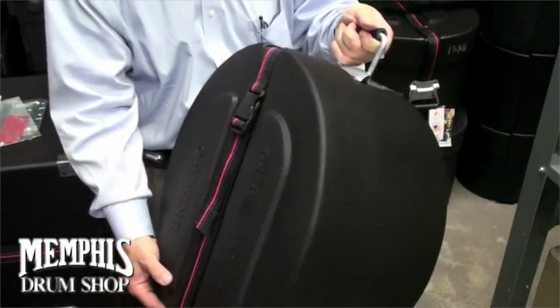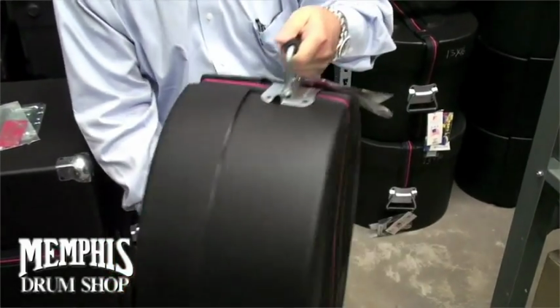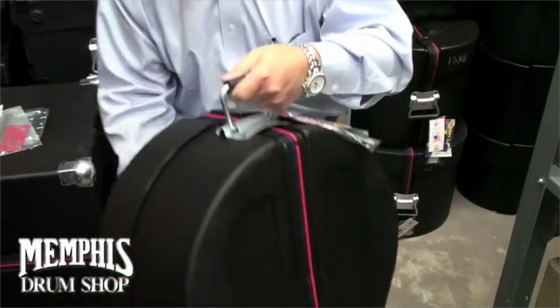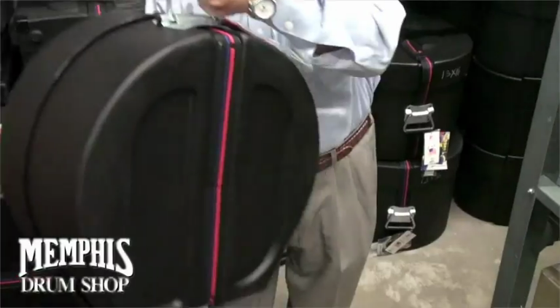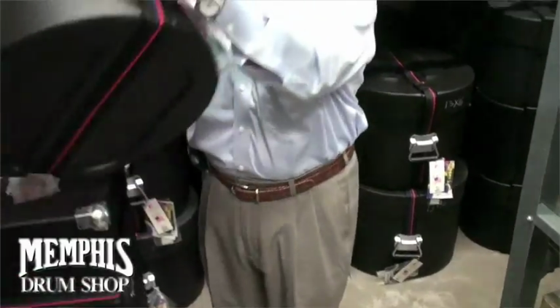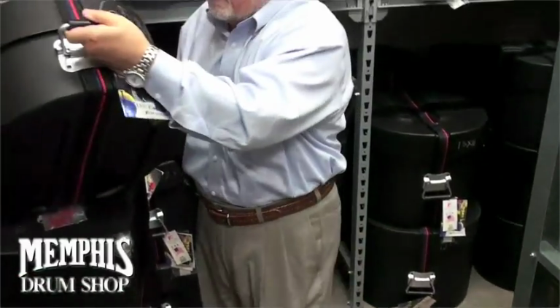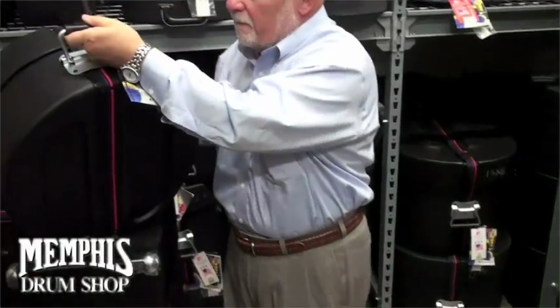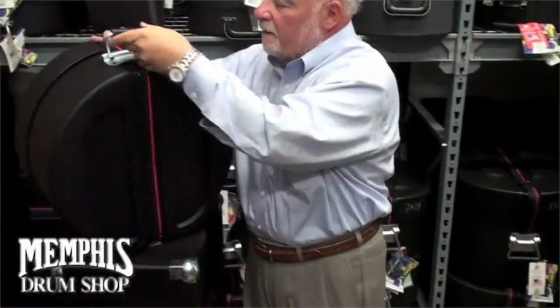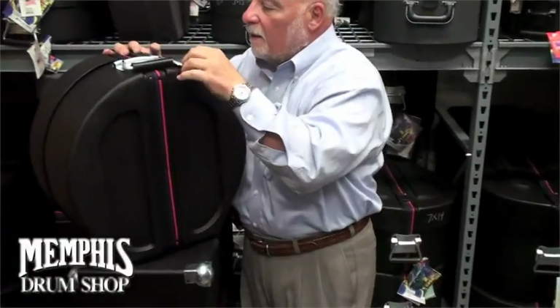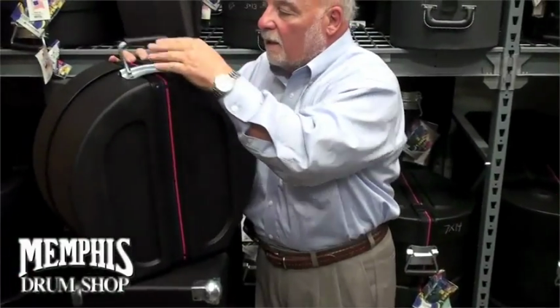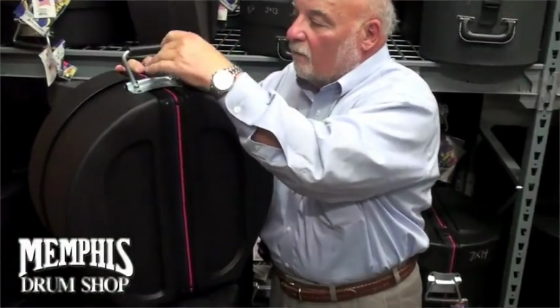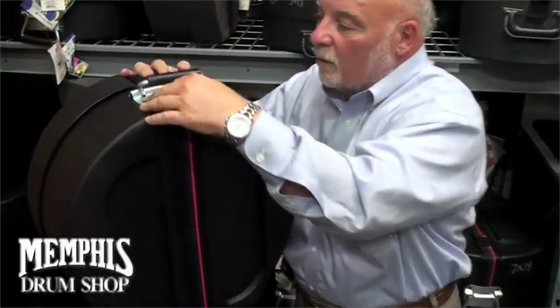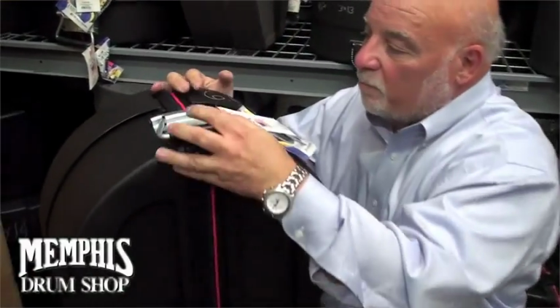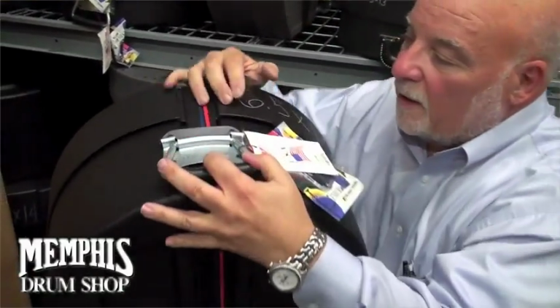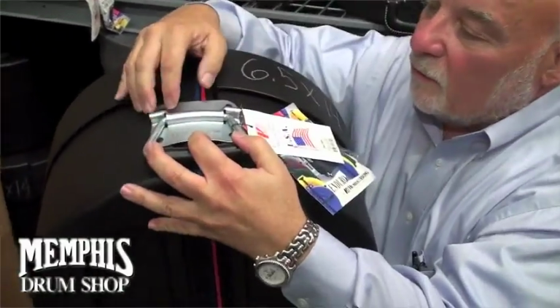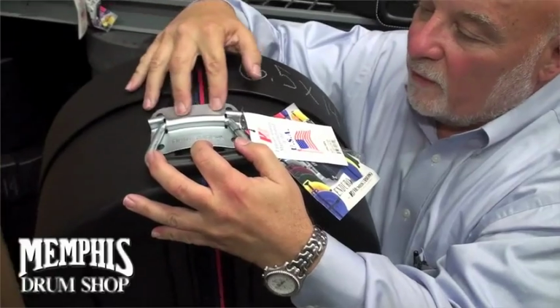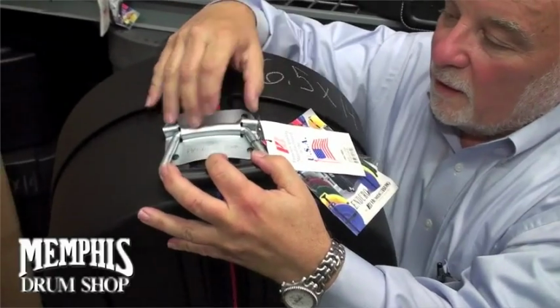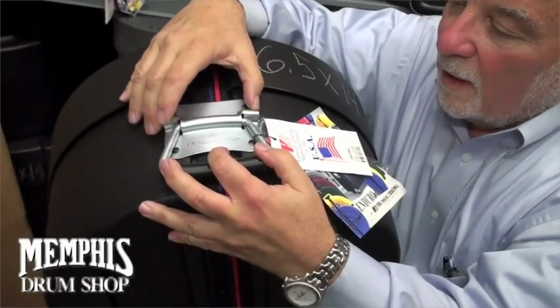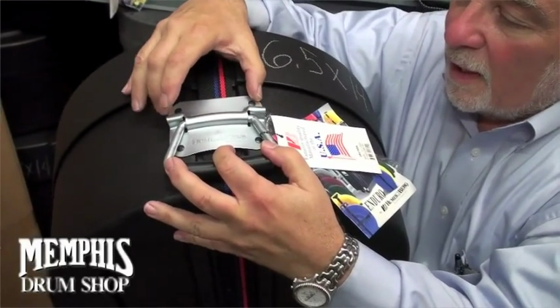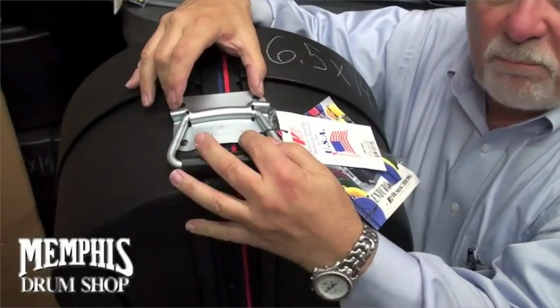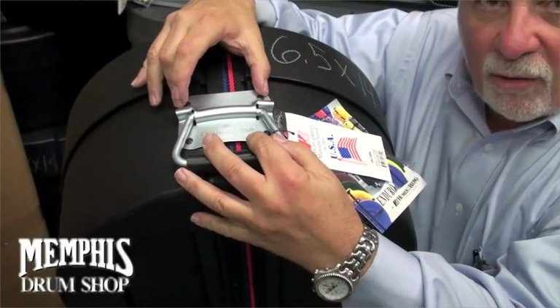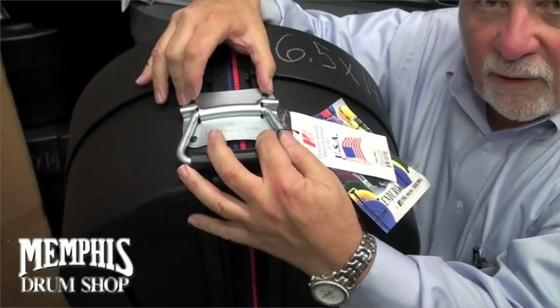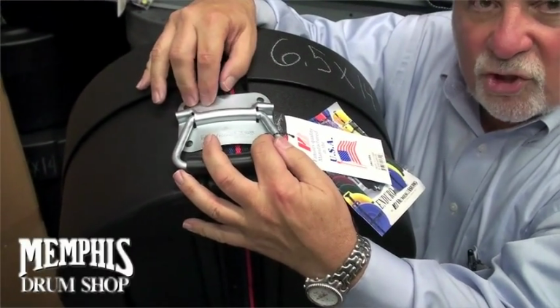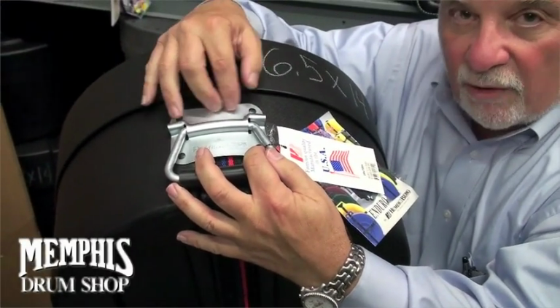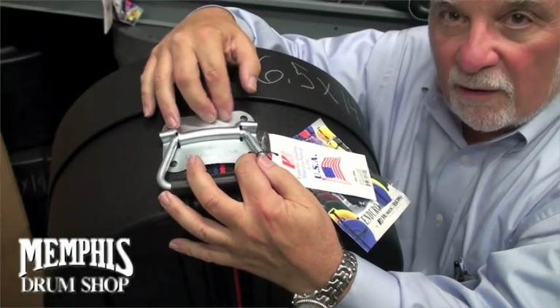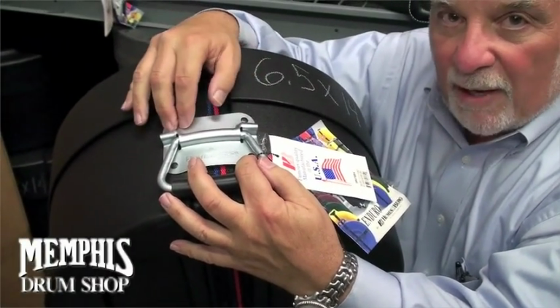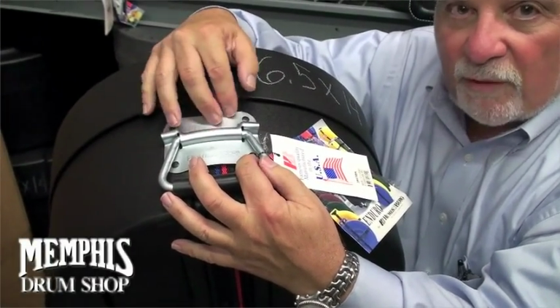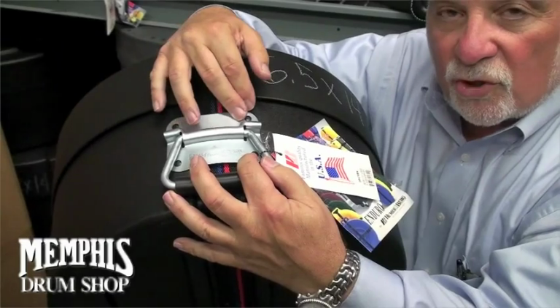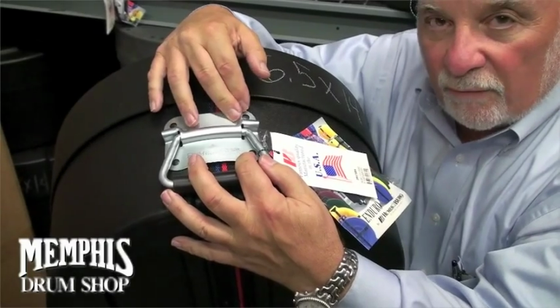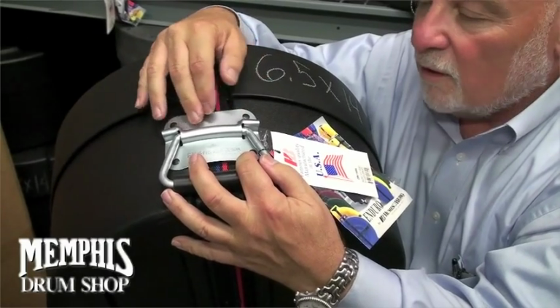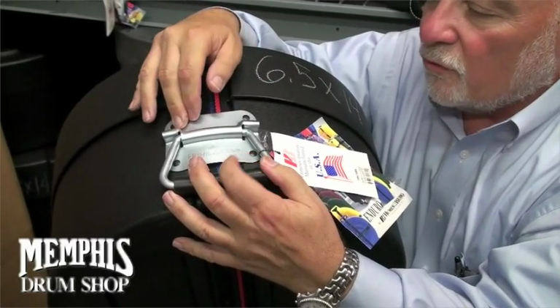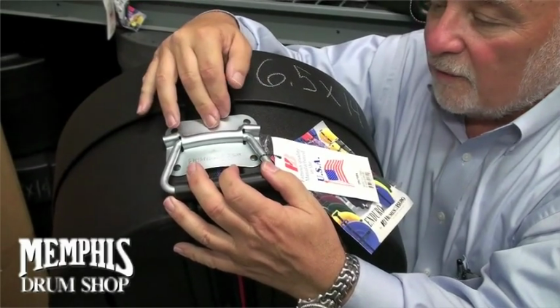We have a full steel handle, completely machine riveted — not pop riveted, machine riveted — to the case.